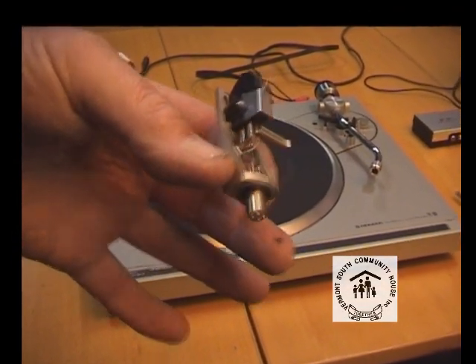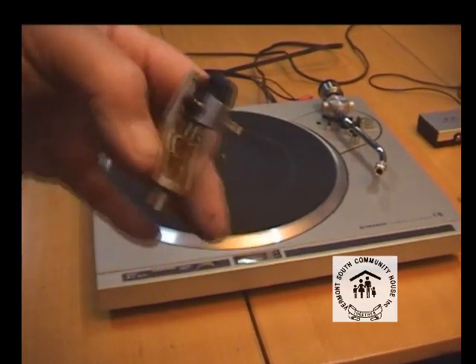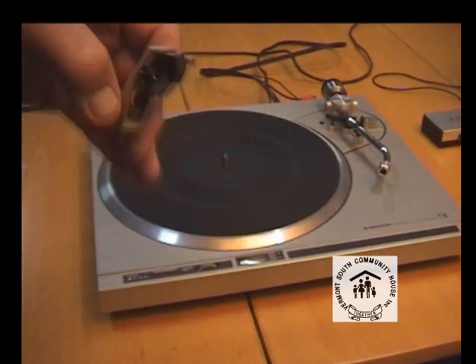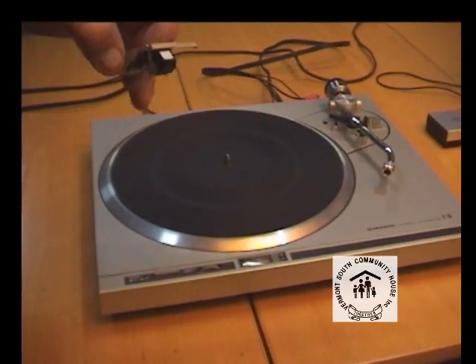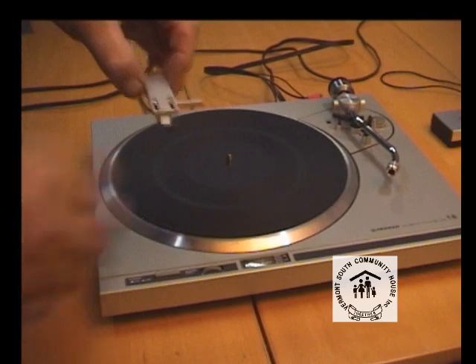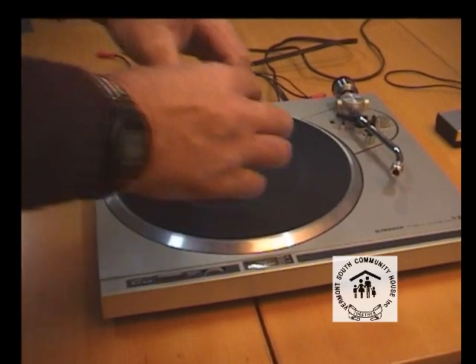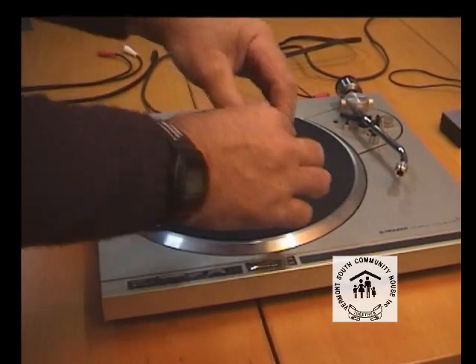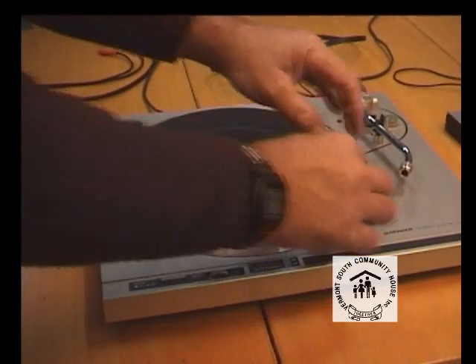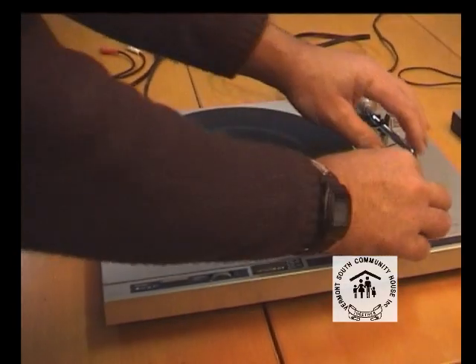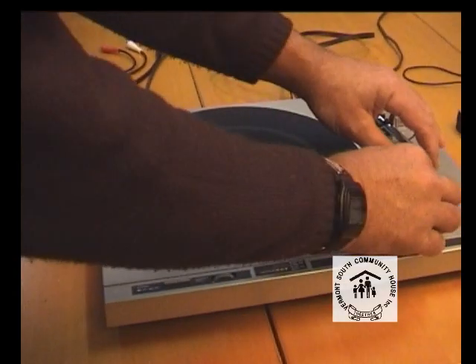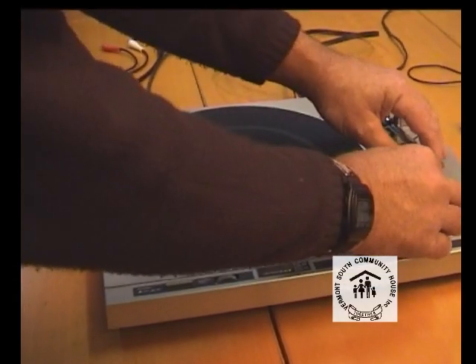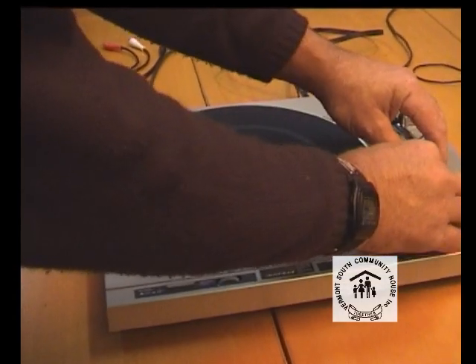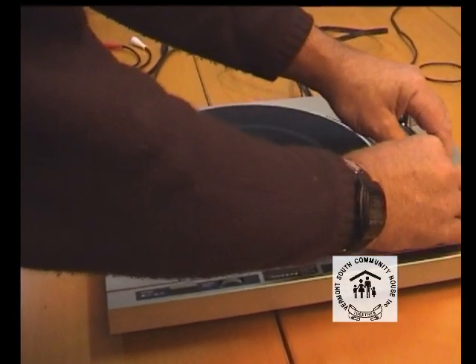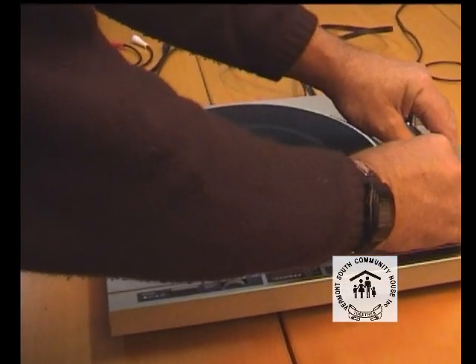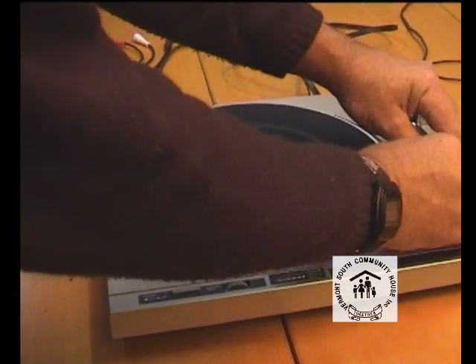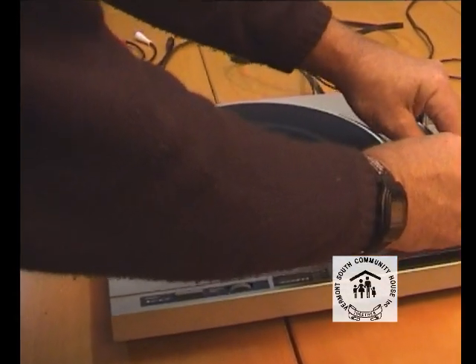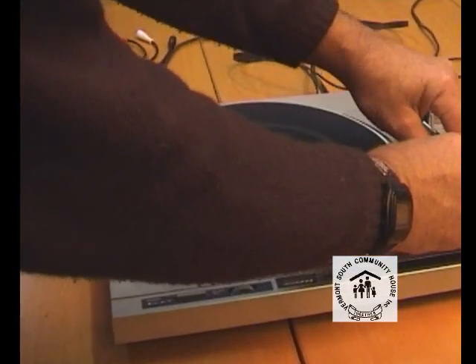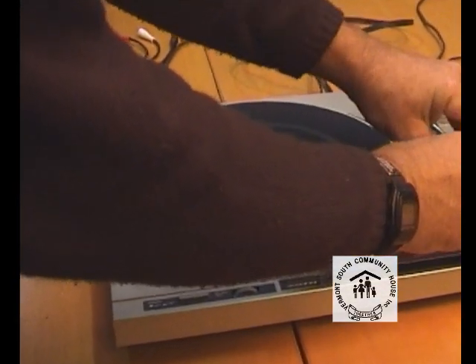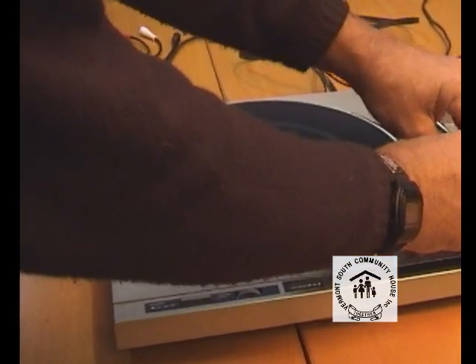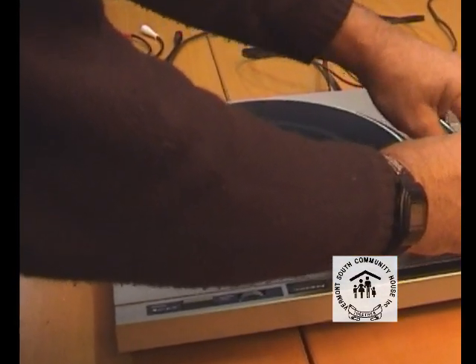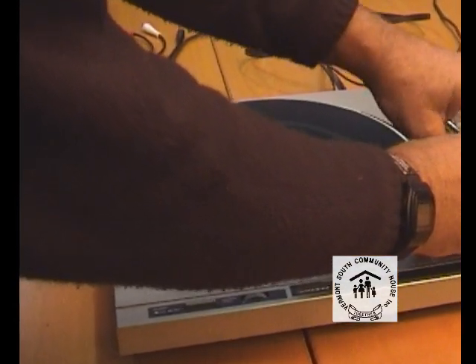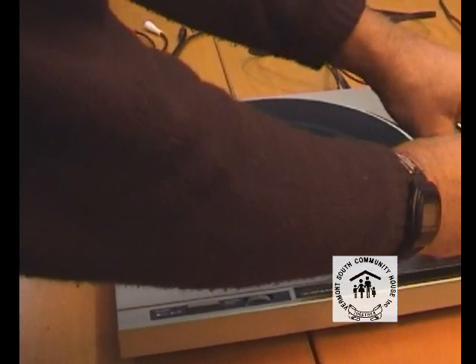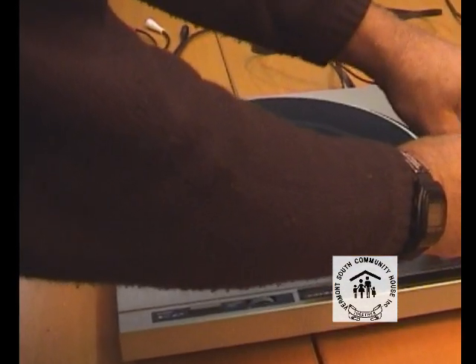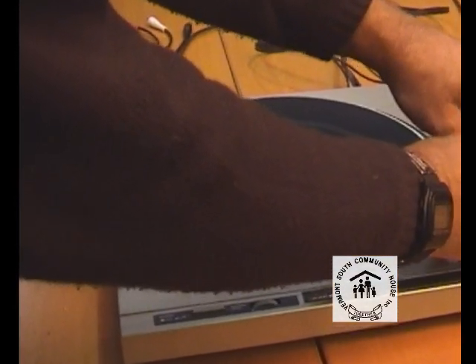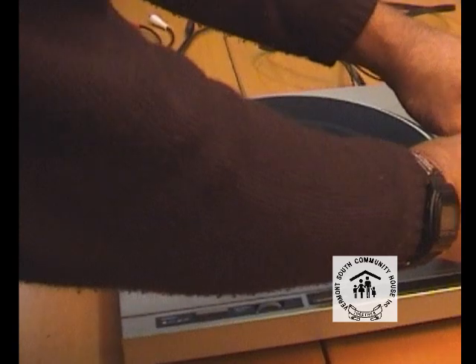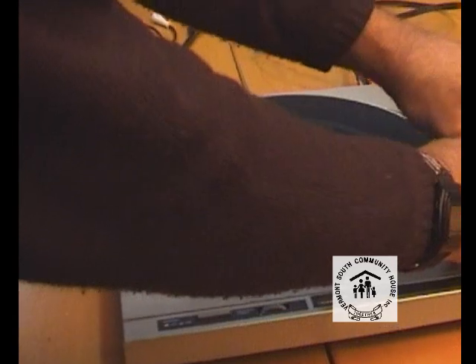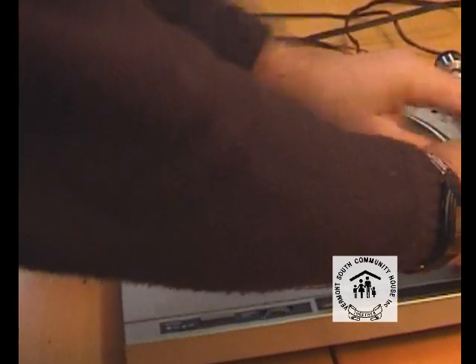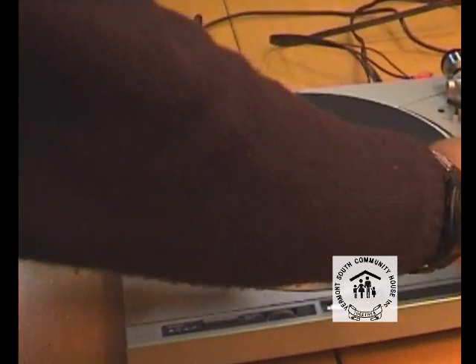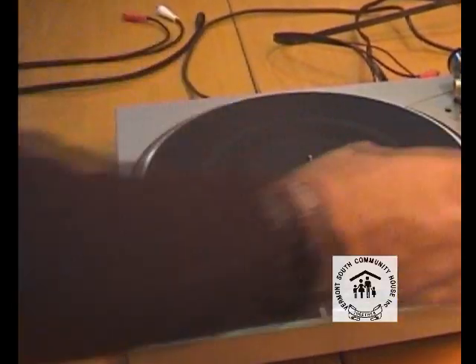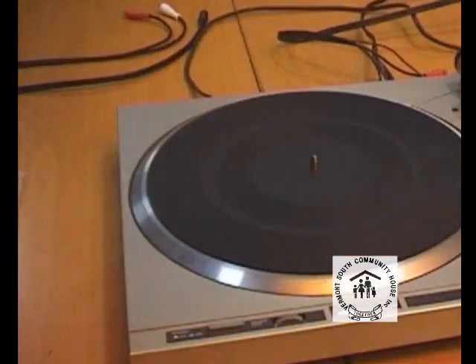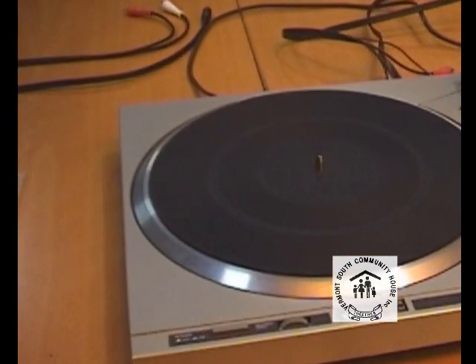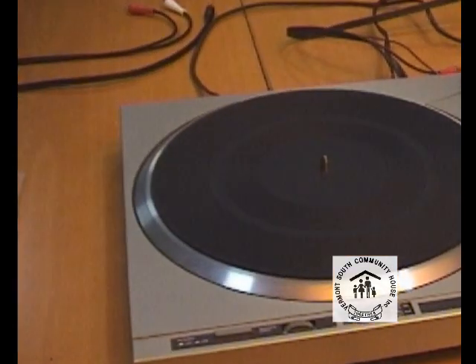Once you're happy with that, replace it. If the components are worn or damaged, see if you can source another one — they're still available.